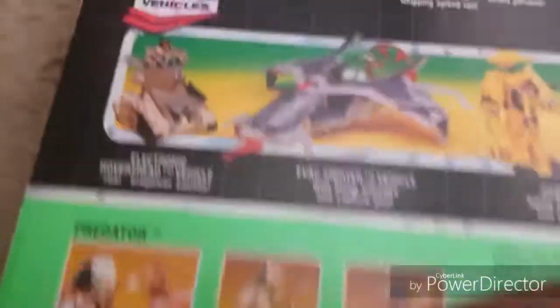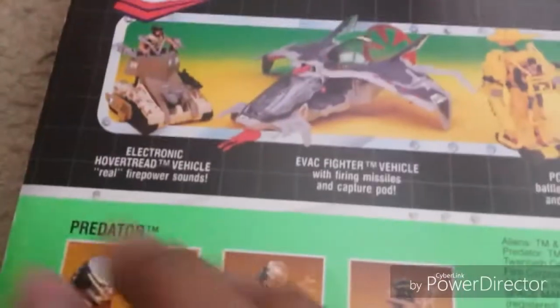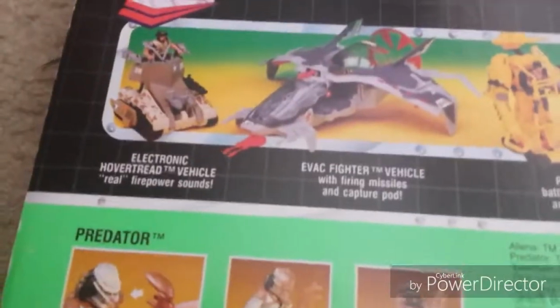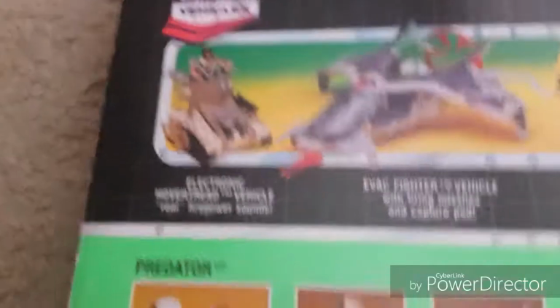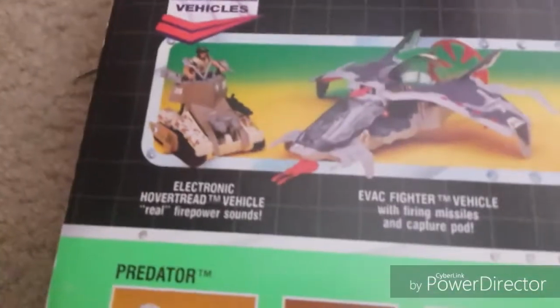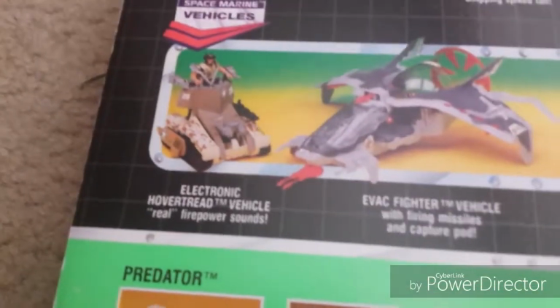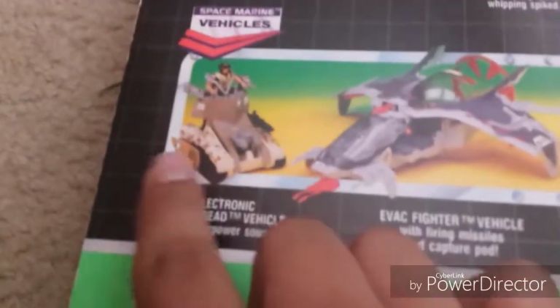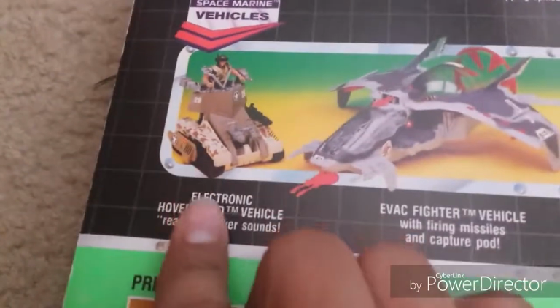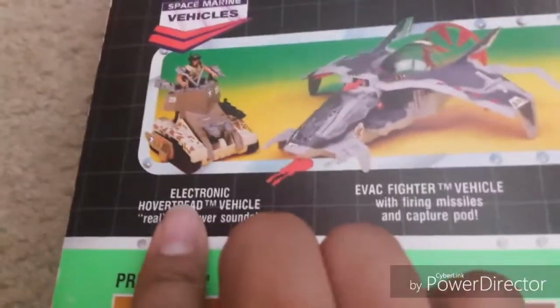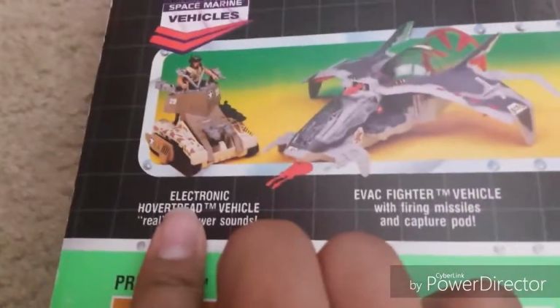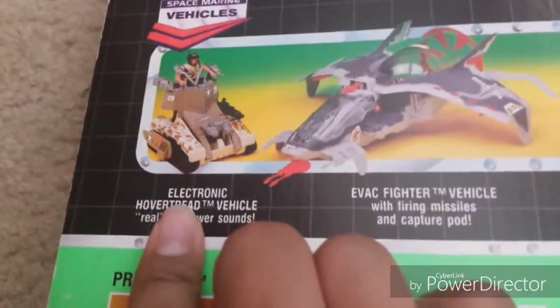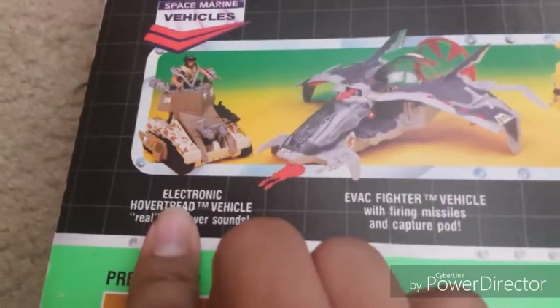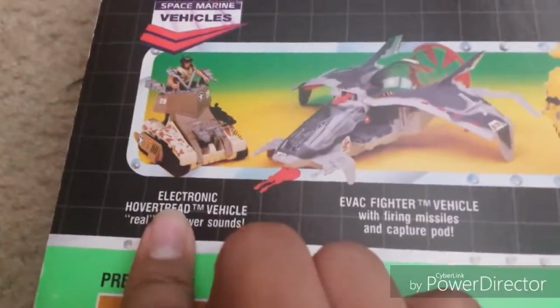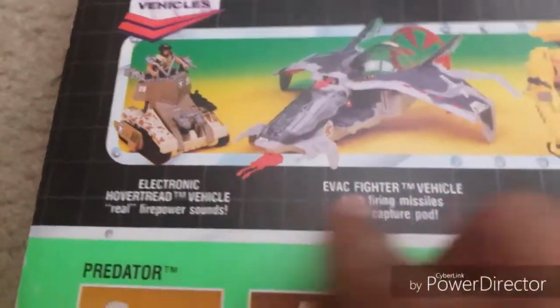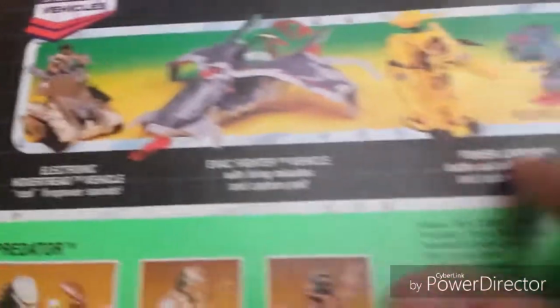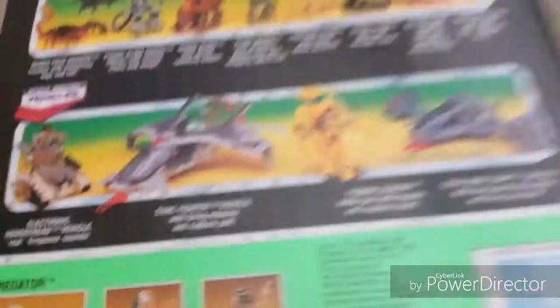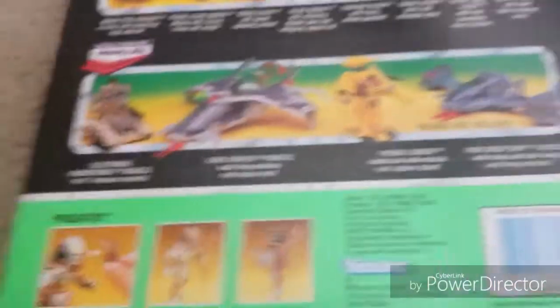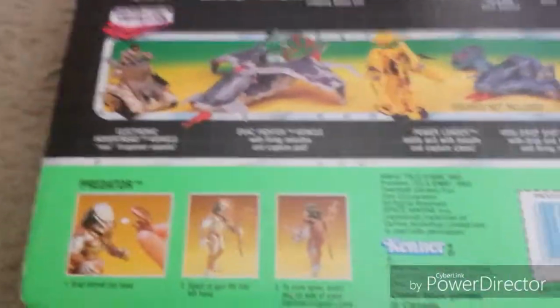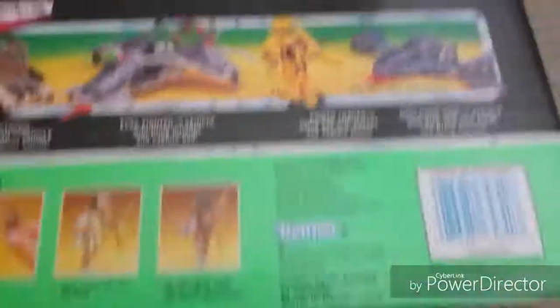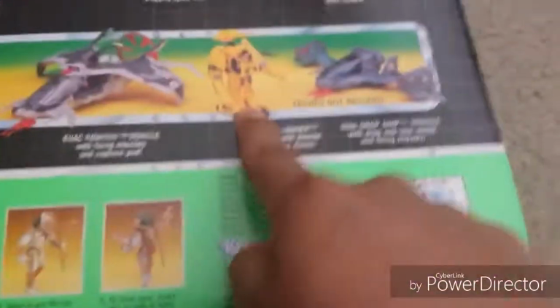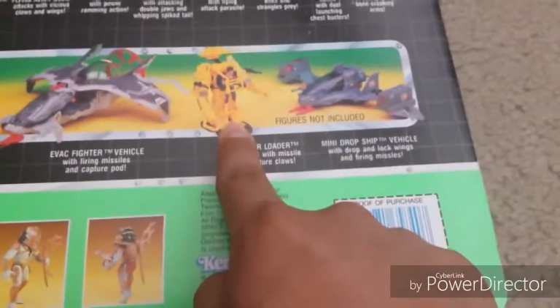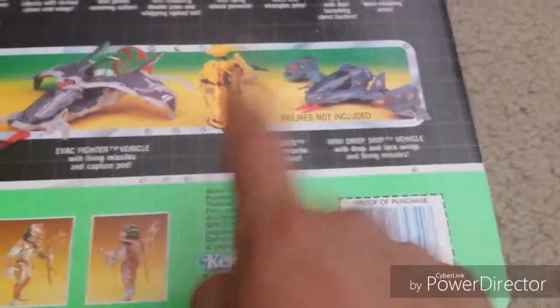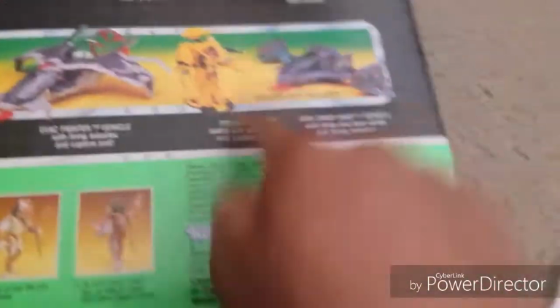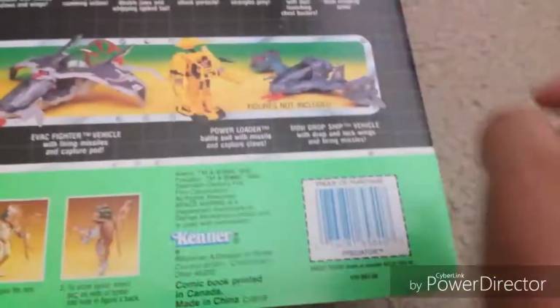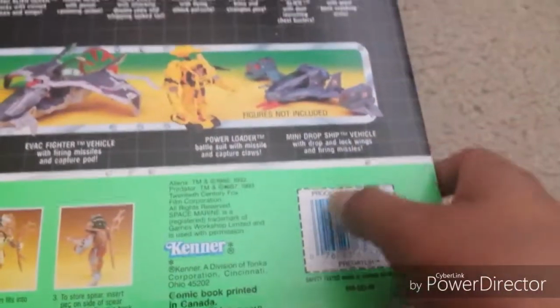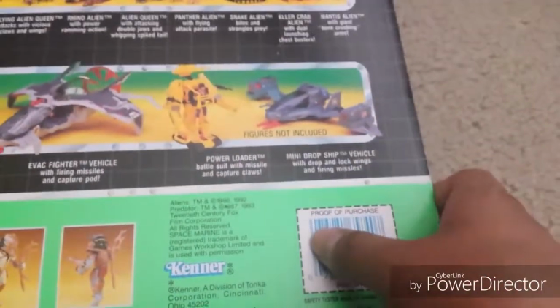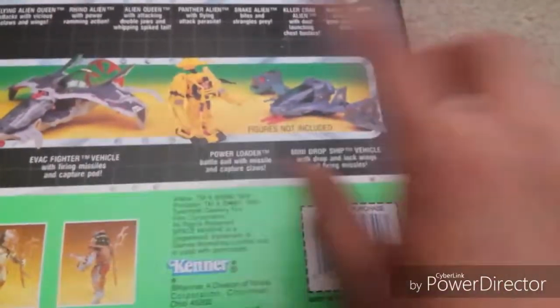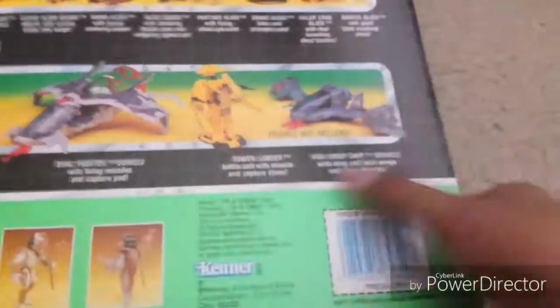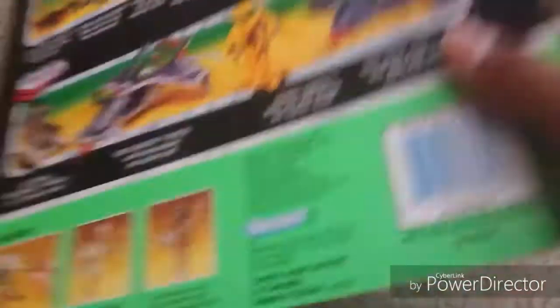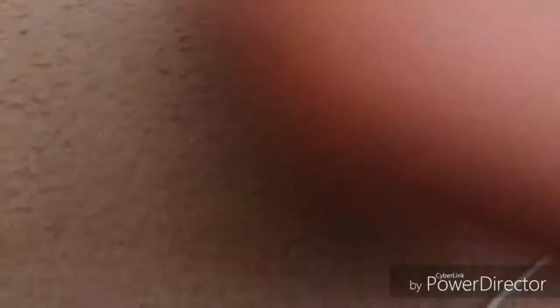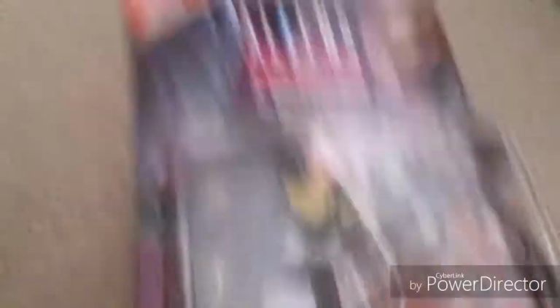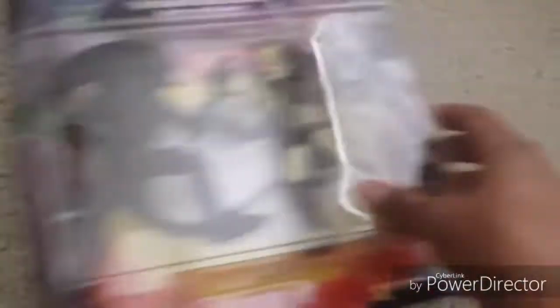And there's also vehicles, such as Electron — you get the idea. And there's also a Power Loader from Aliens — James Cameron's Aliens.